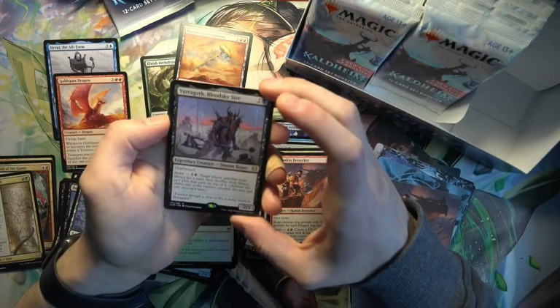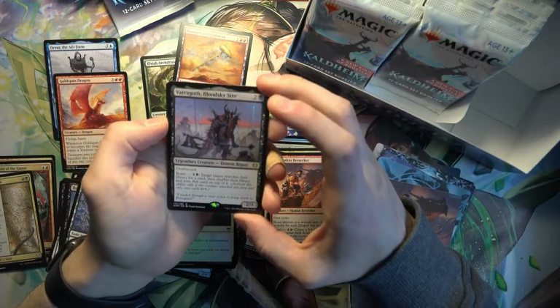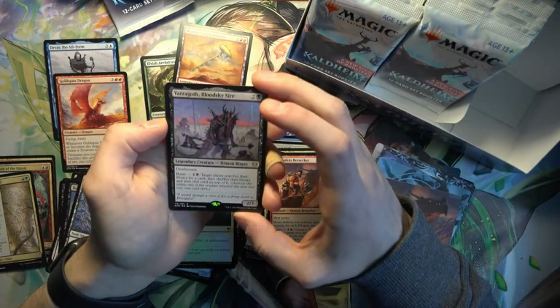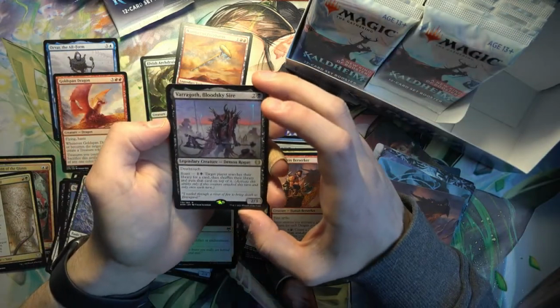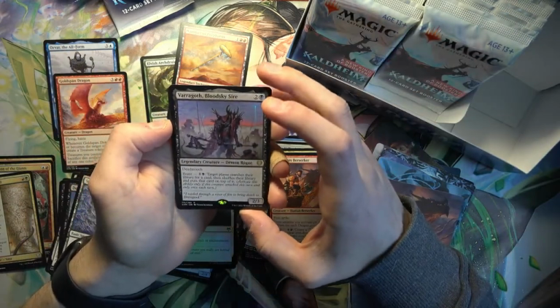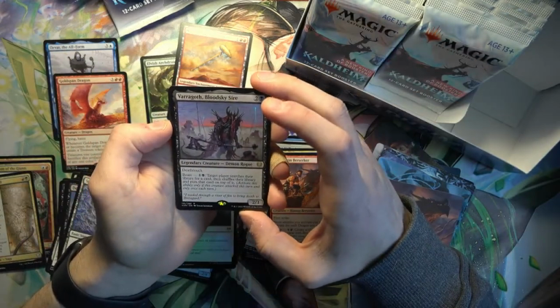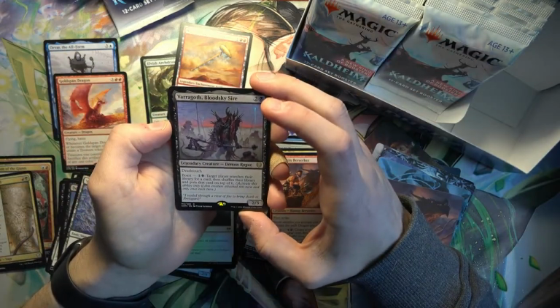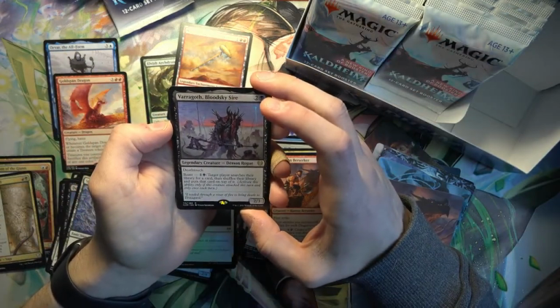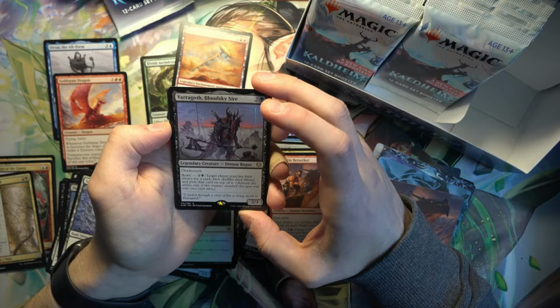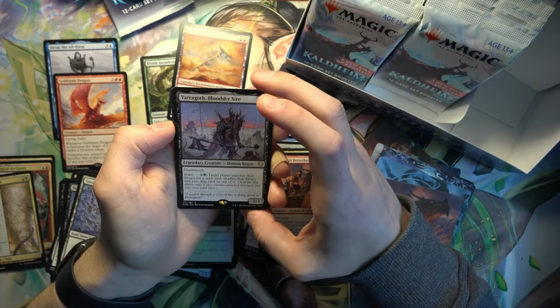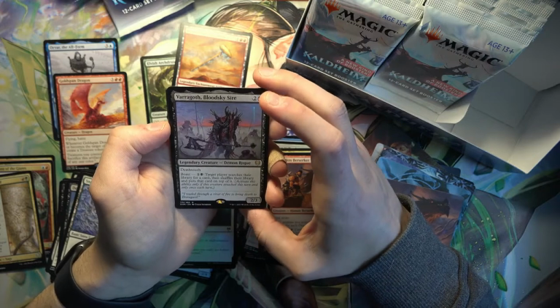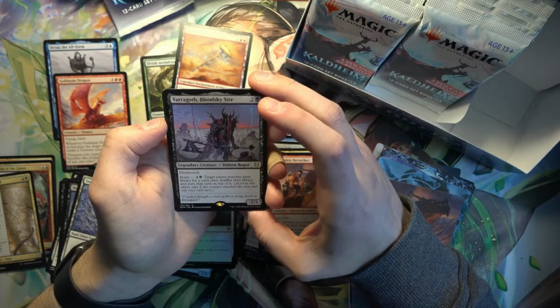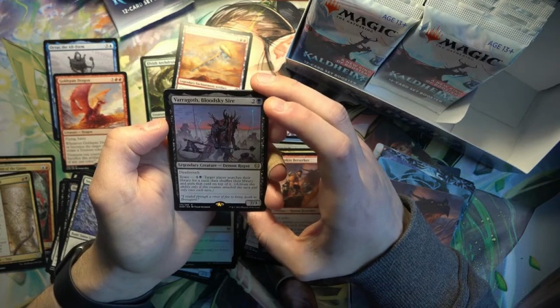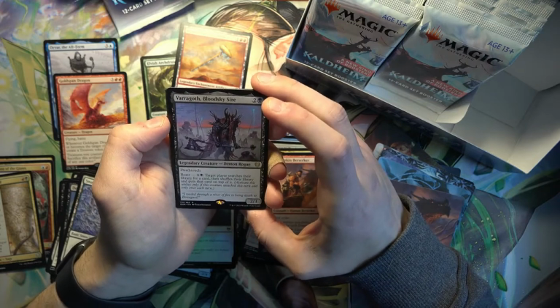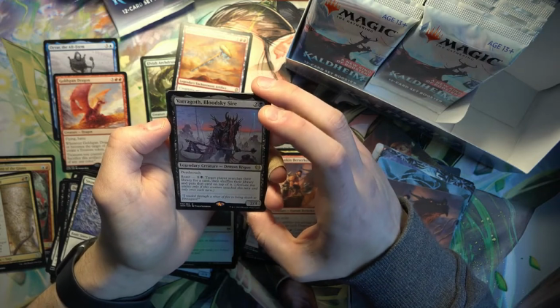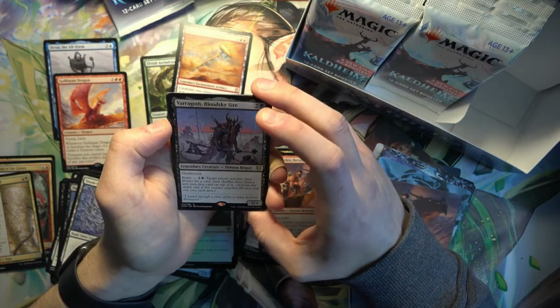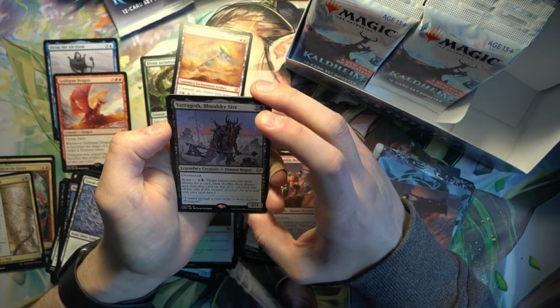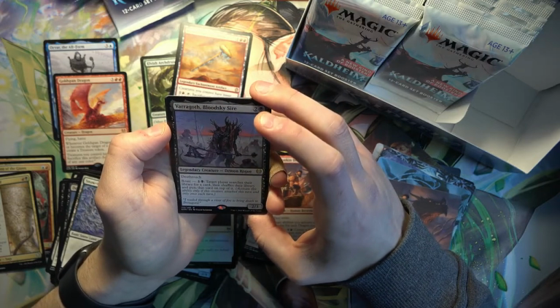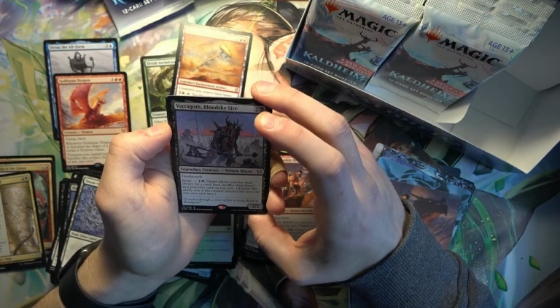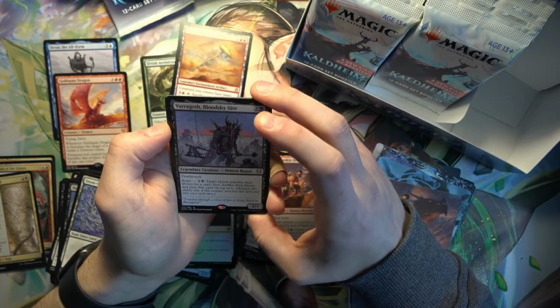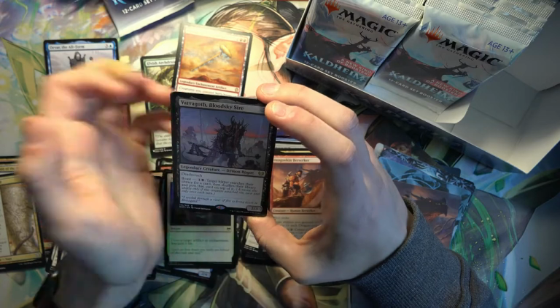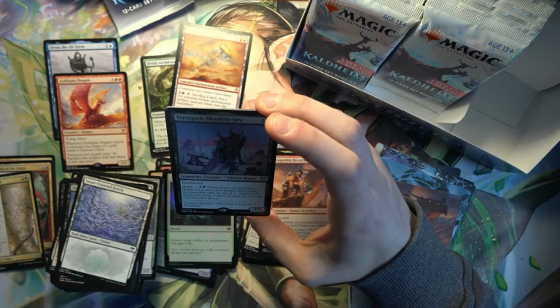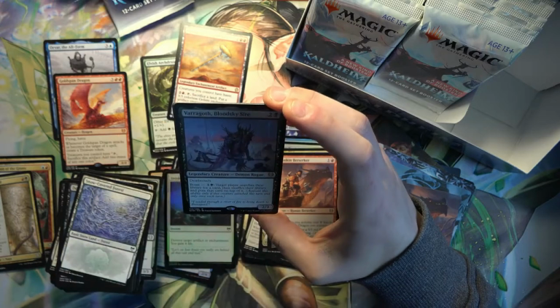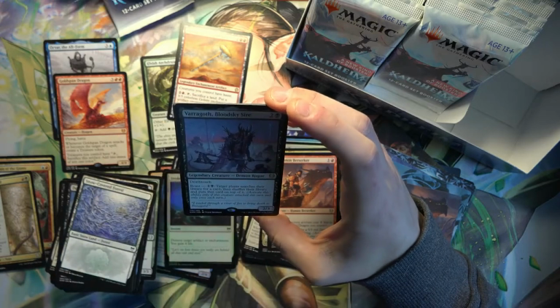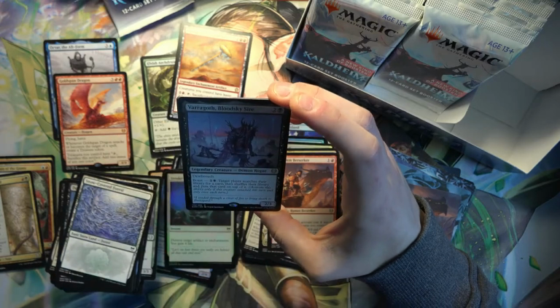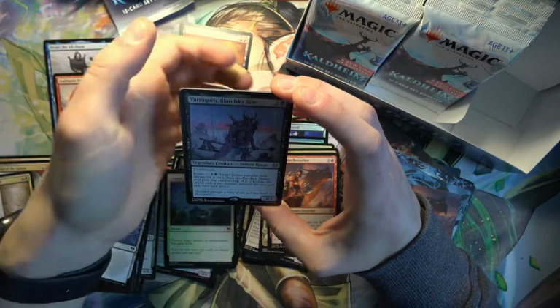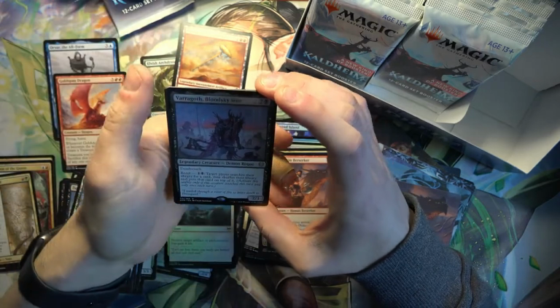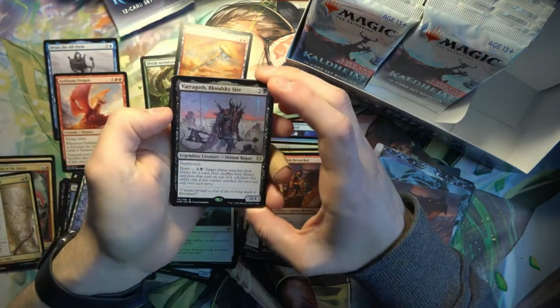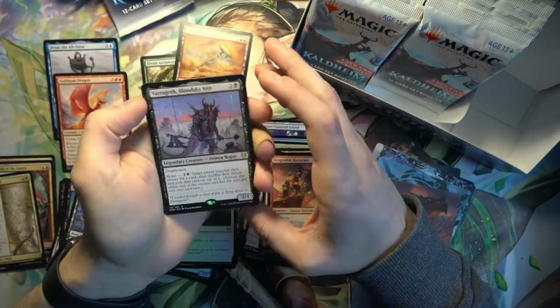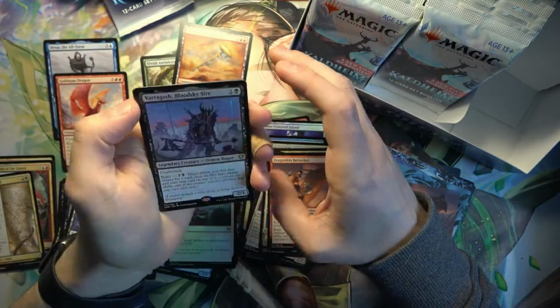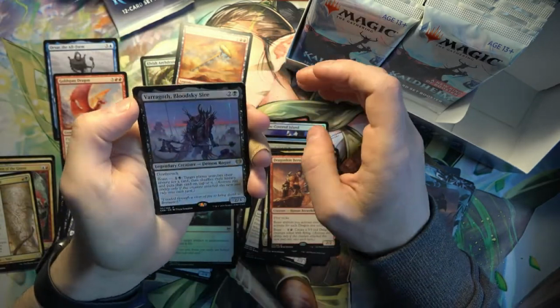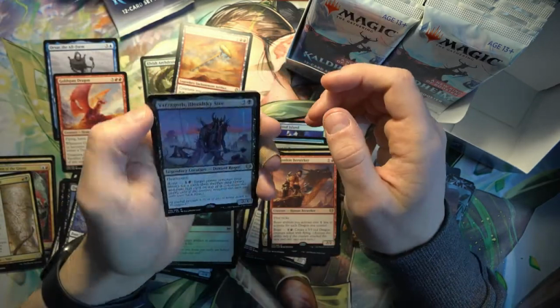With Varagoth Bloodsky Sire, Demon Rogue - death touch 2/3, and it can boast: target player searches their library for a card, then shuffles their library and puts the card on top of it. Kind of like a Vampiric Tutor effect.